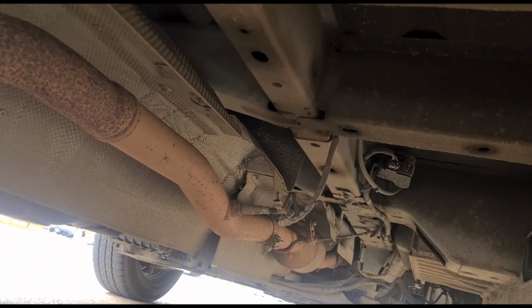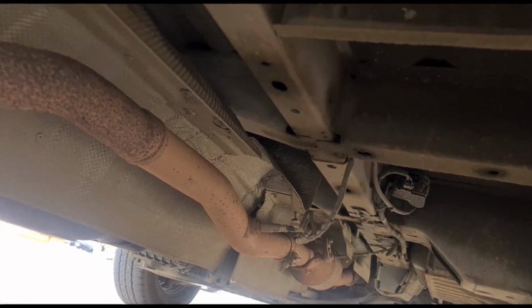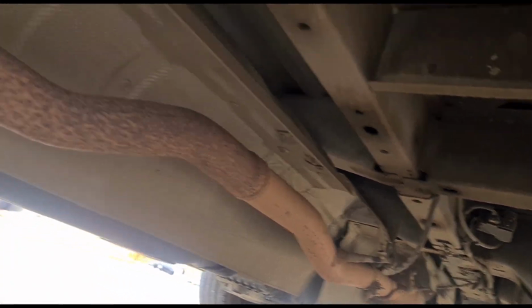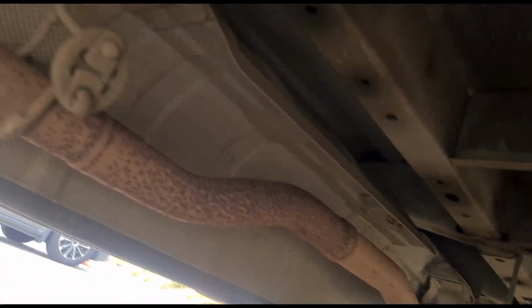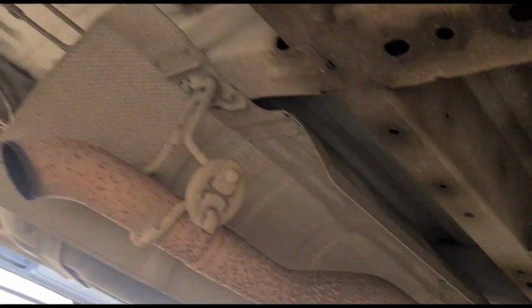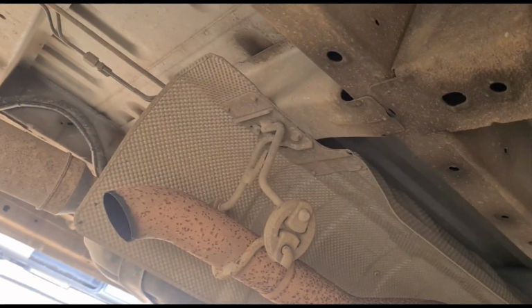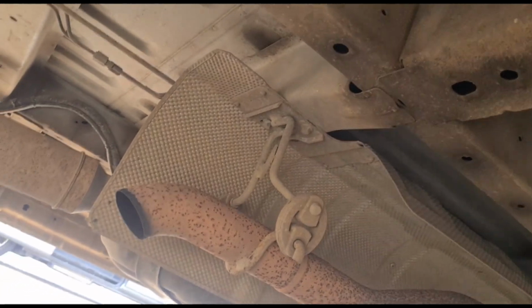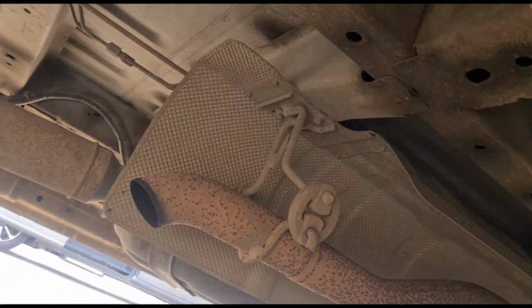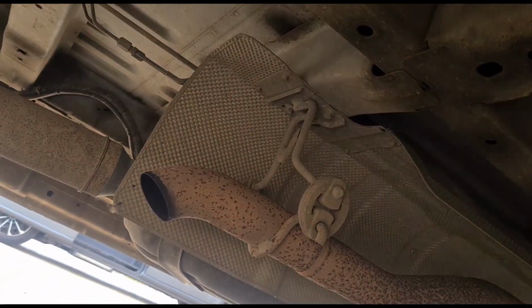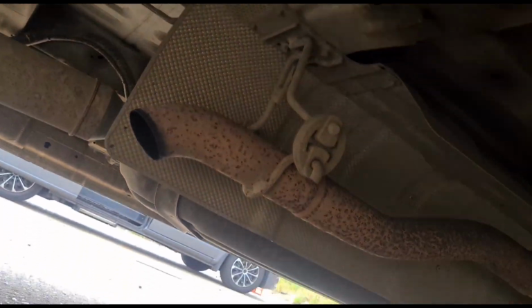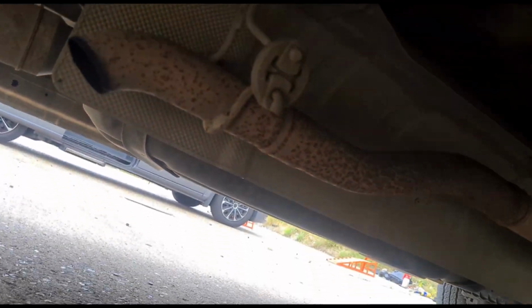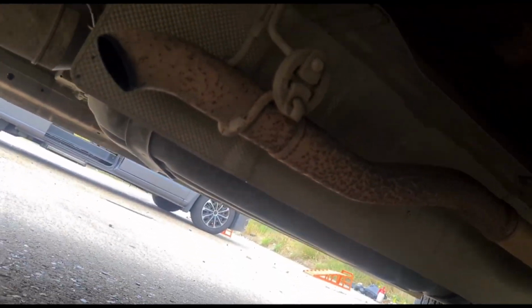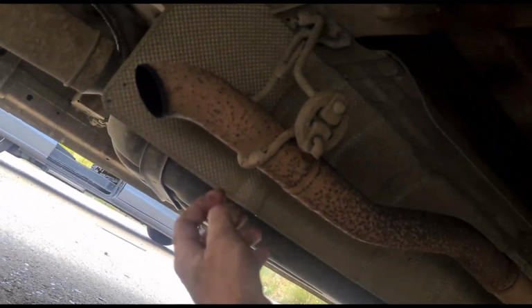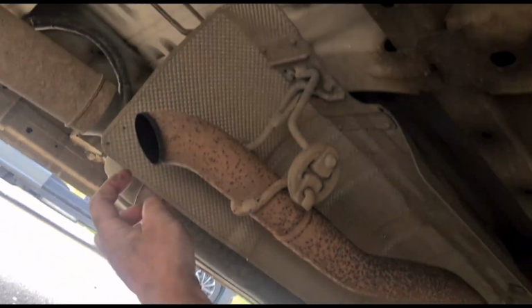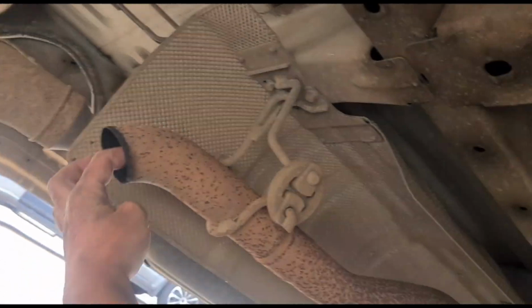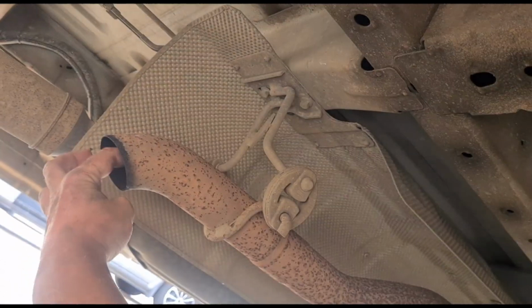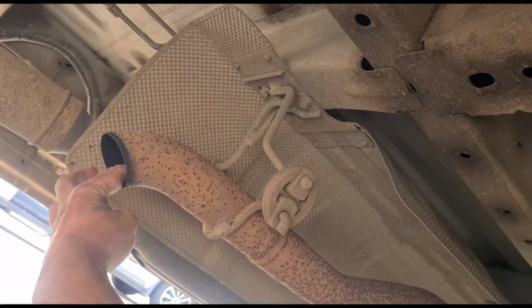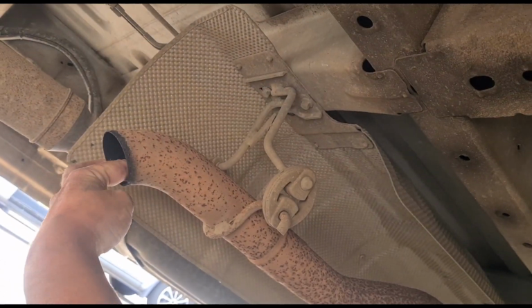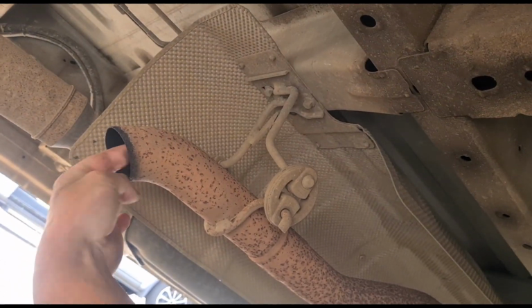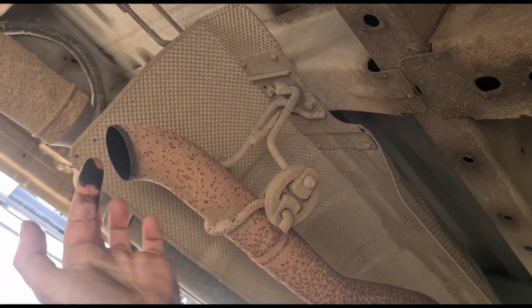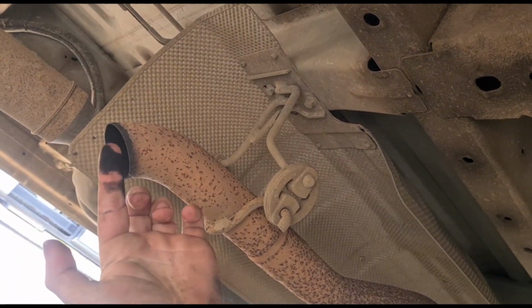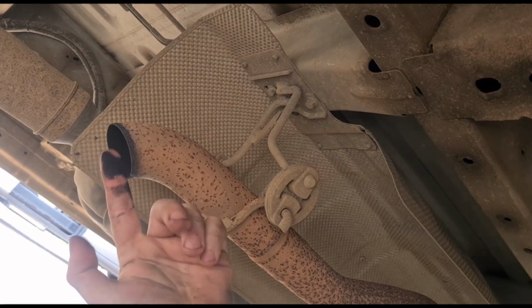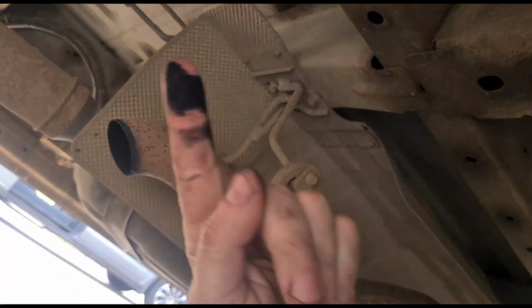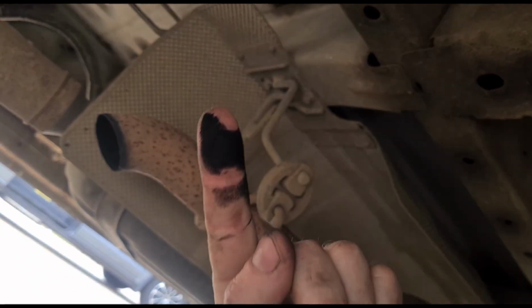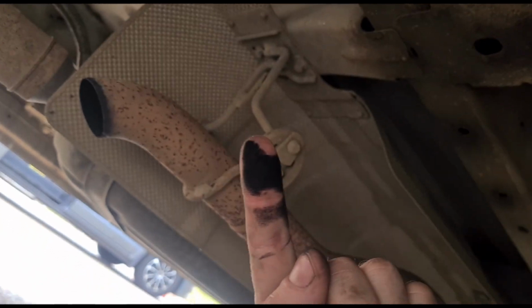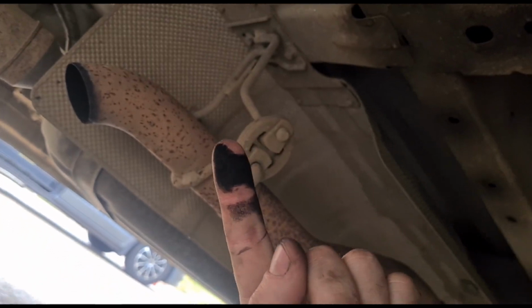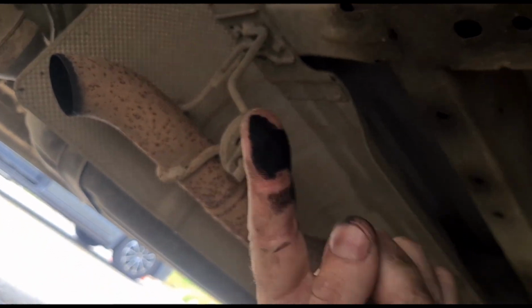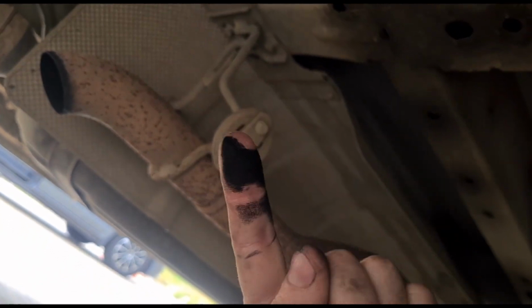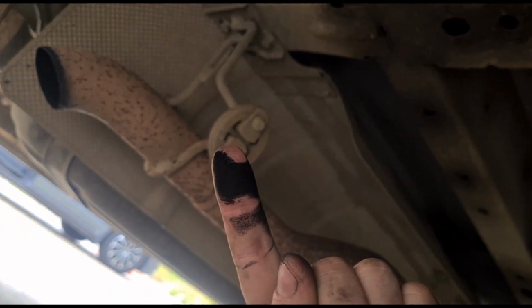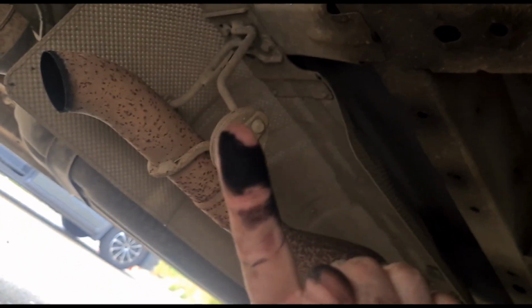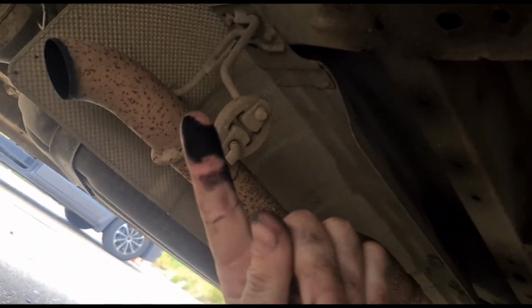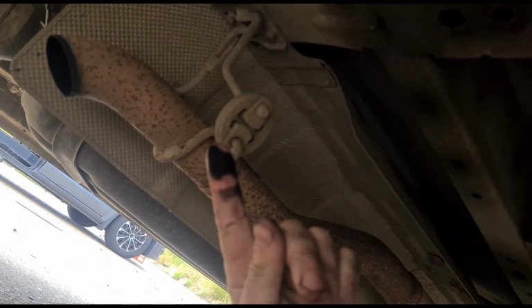If we come under the vehicle and look at the exhaust tip, I can already see that it's quite black. If we get a finger in there - it's black. That black soot on your finger should not be there.